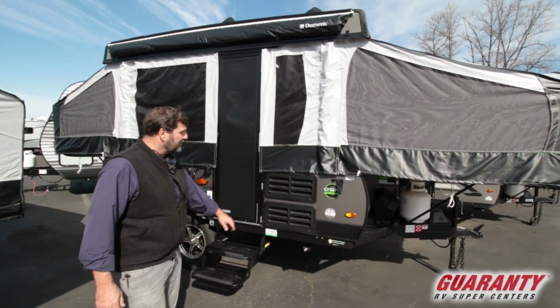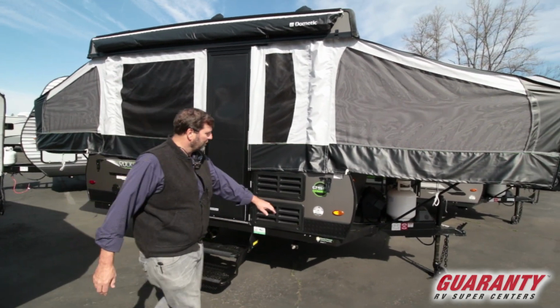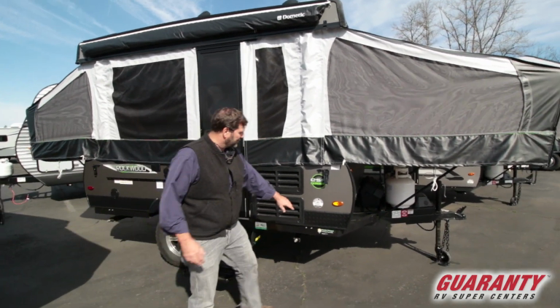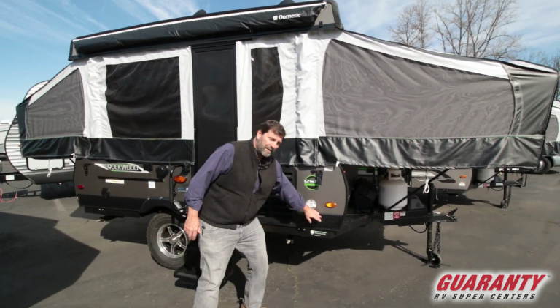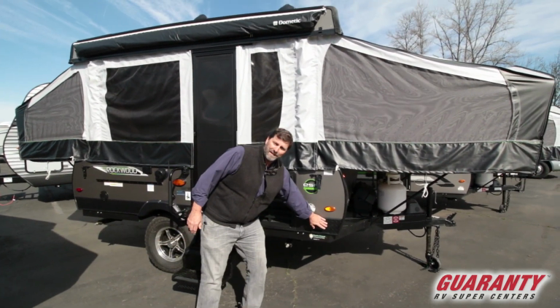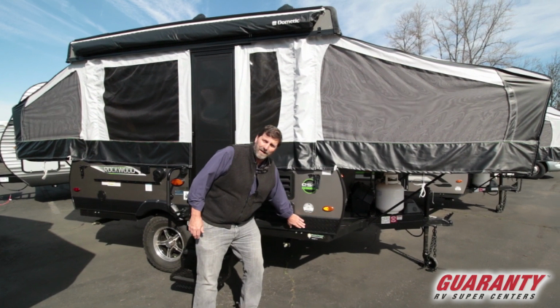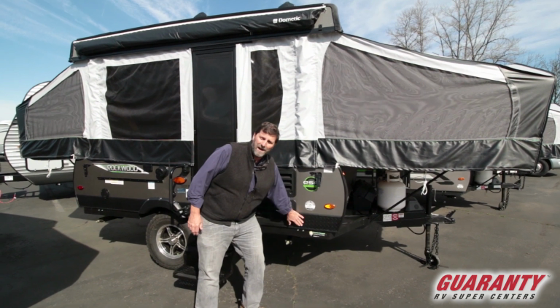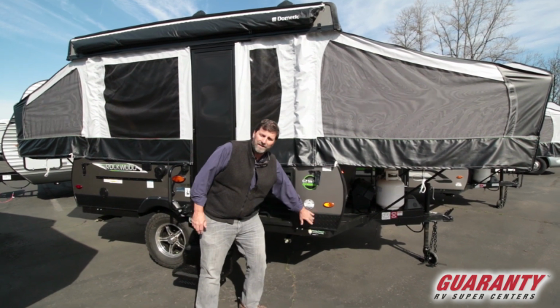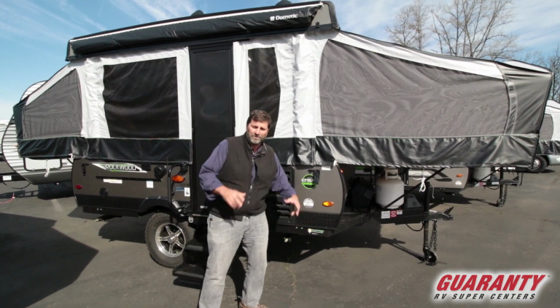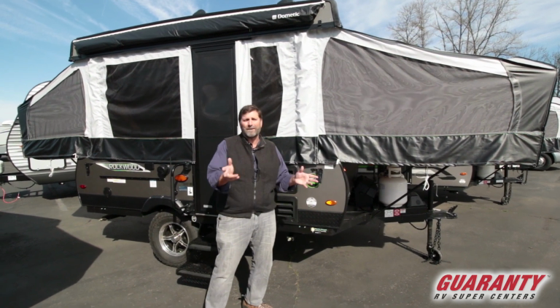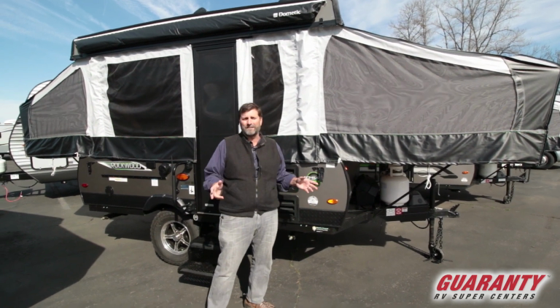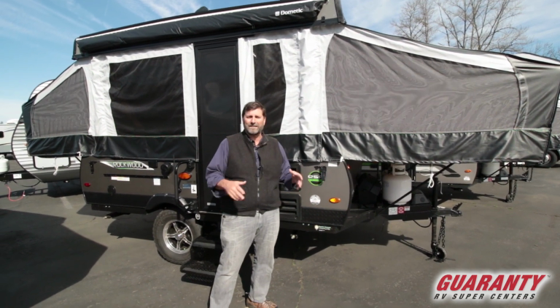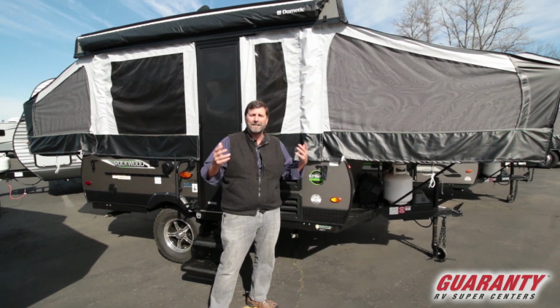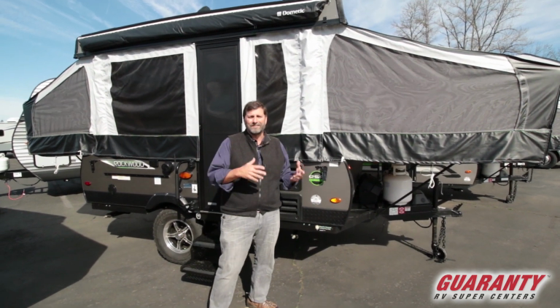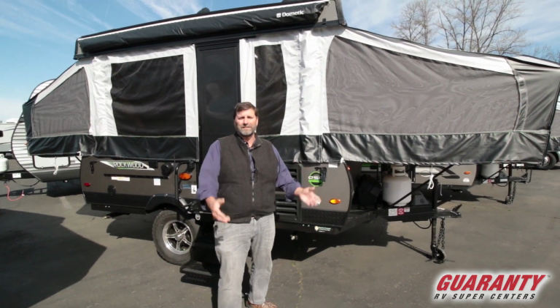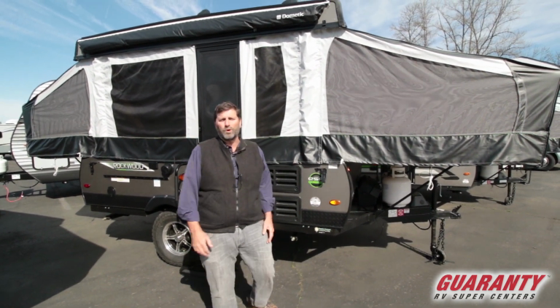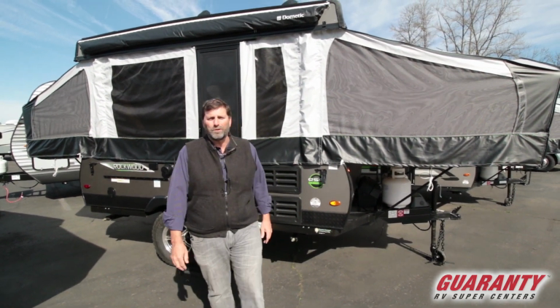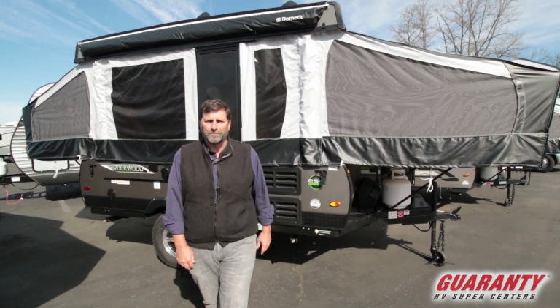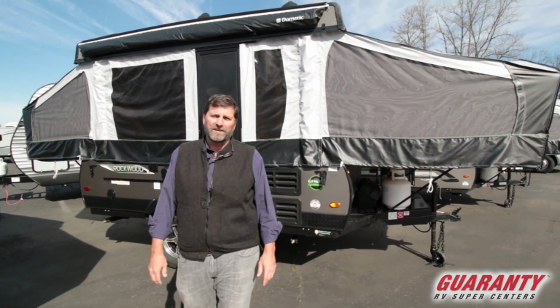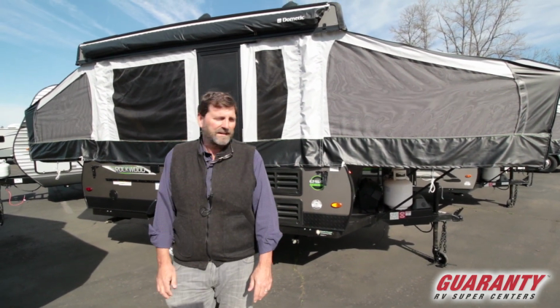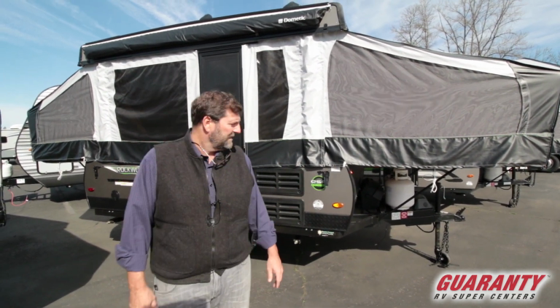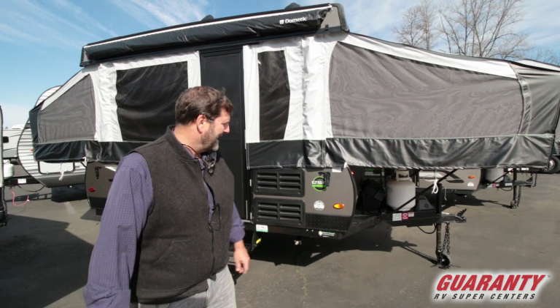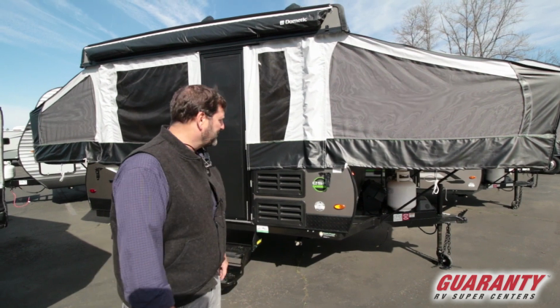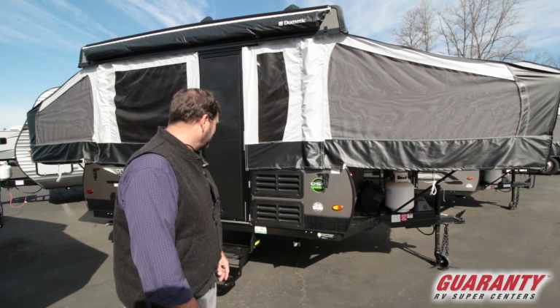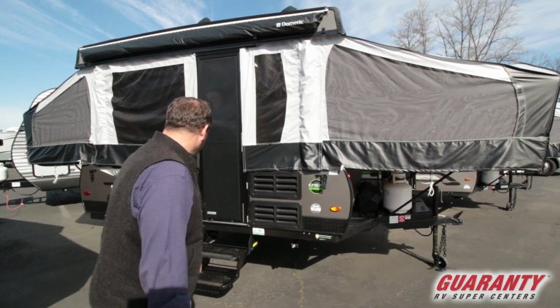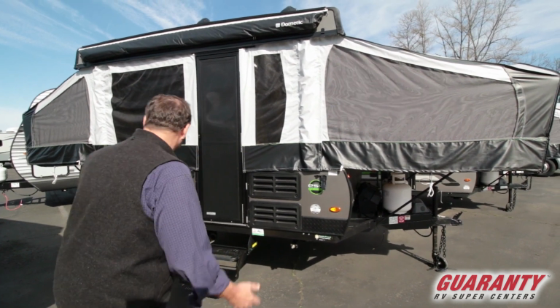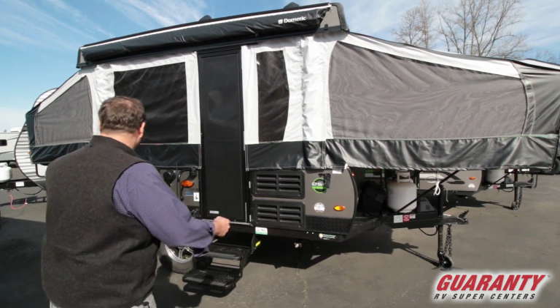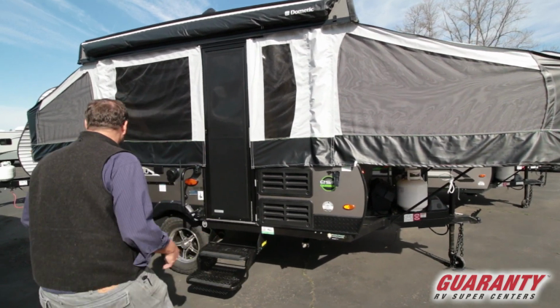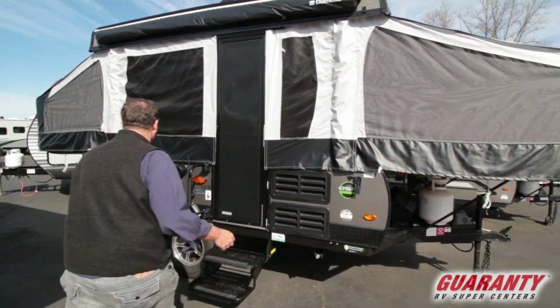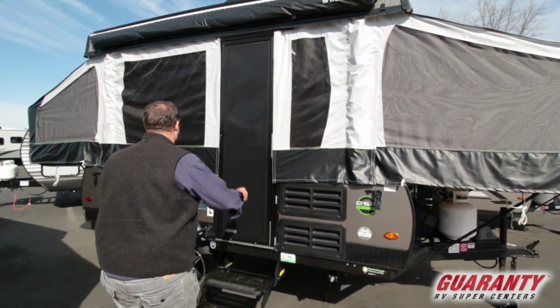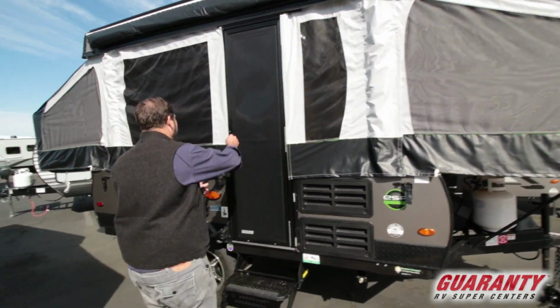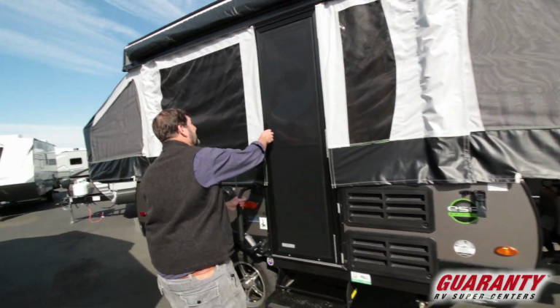You'll also notice there's some diamond plate around the bottom here, which is not only attractive but also a little more durable in rough country. That's really great — let's take a look and see what's inside.